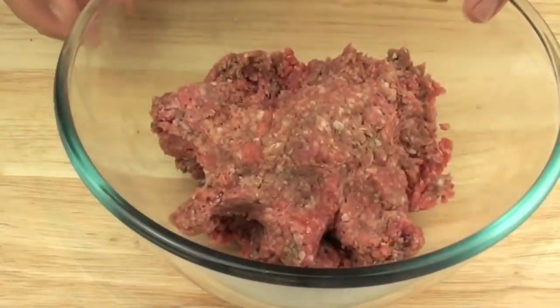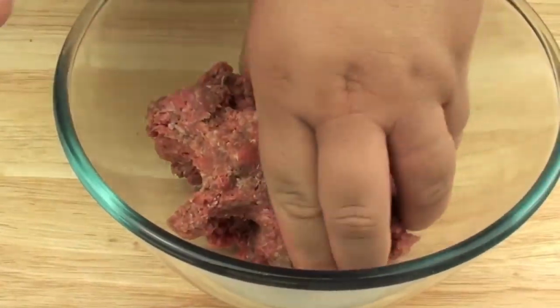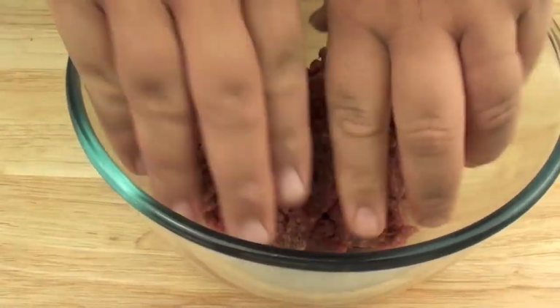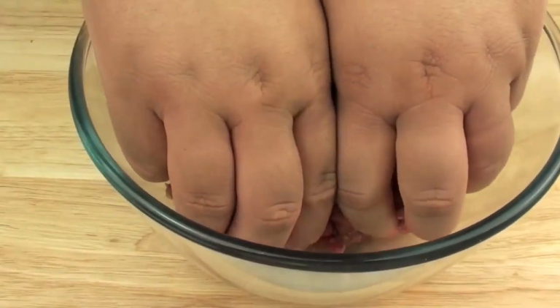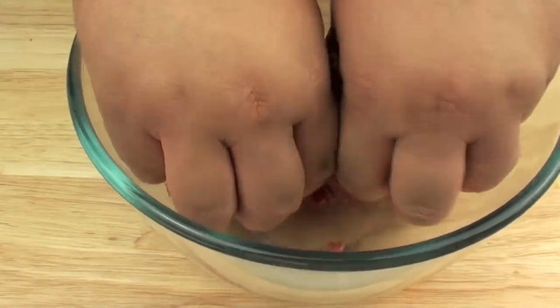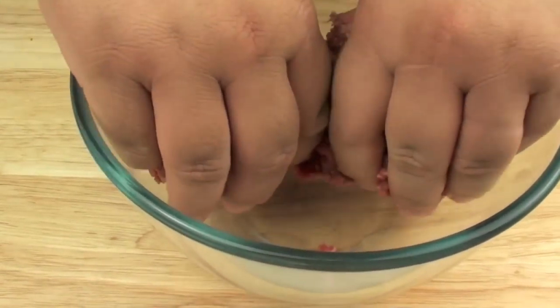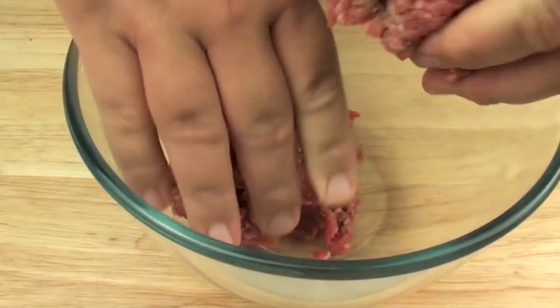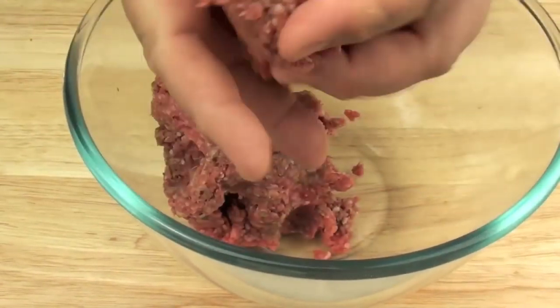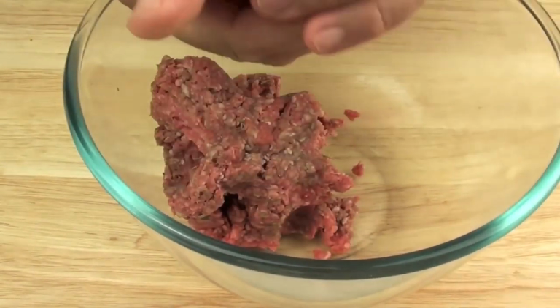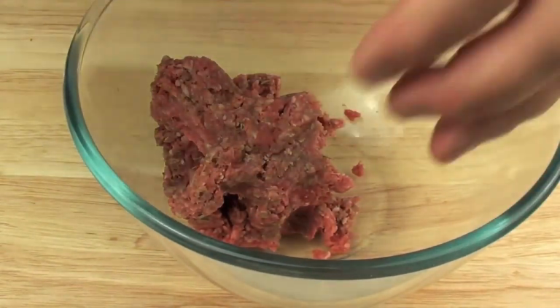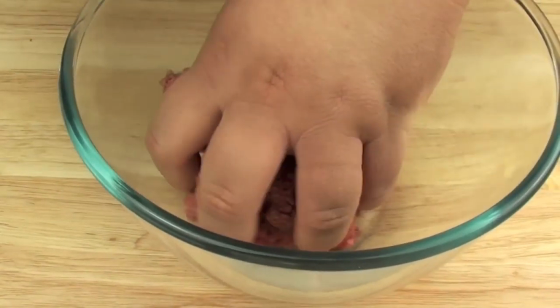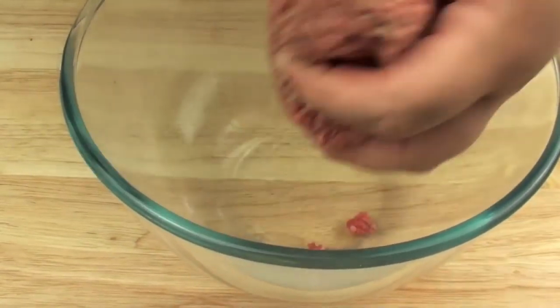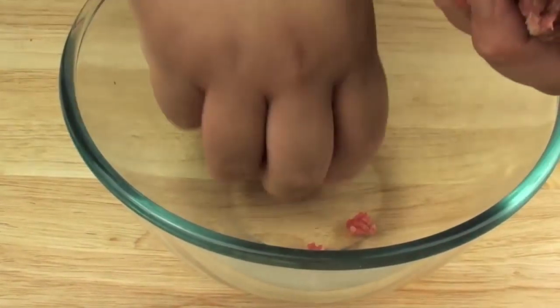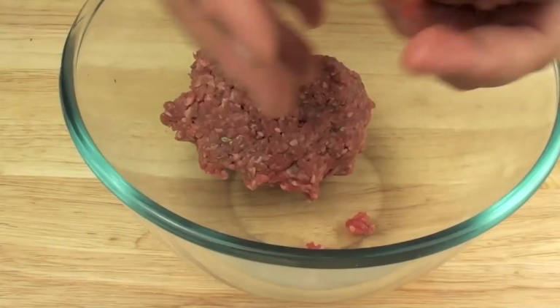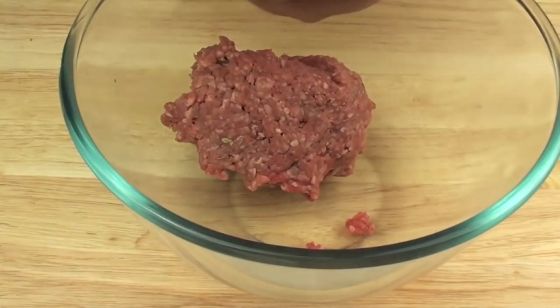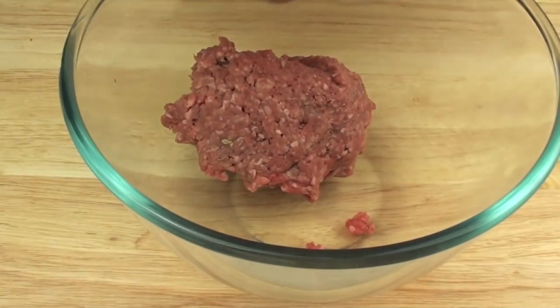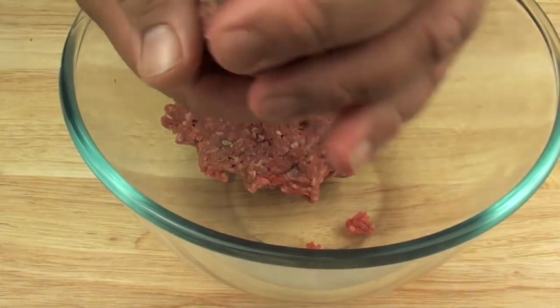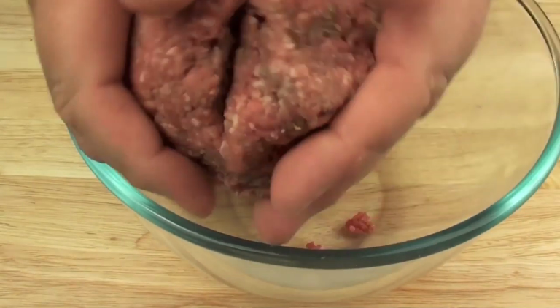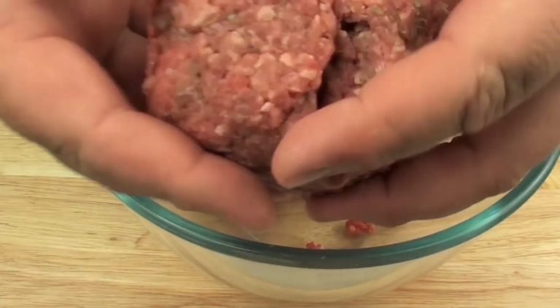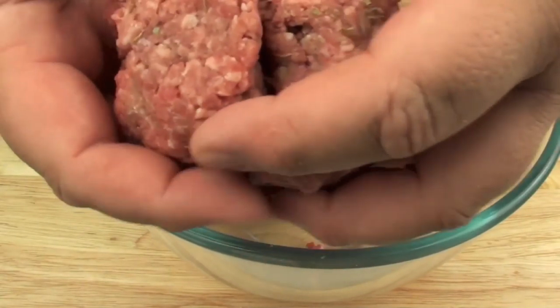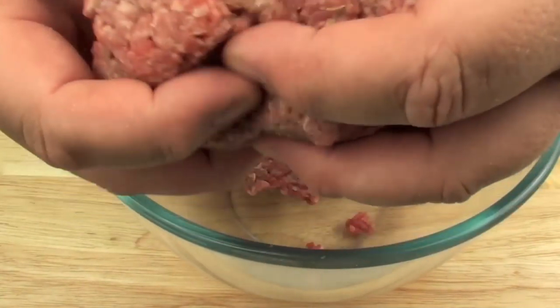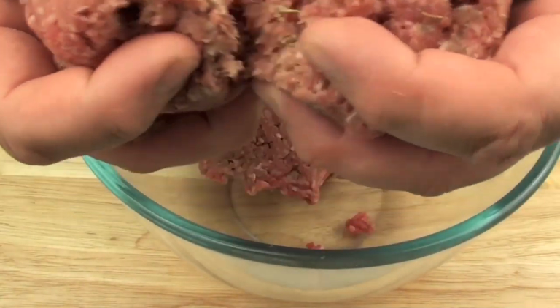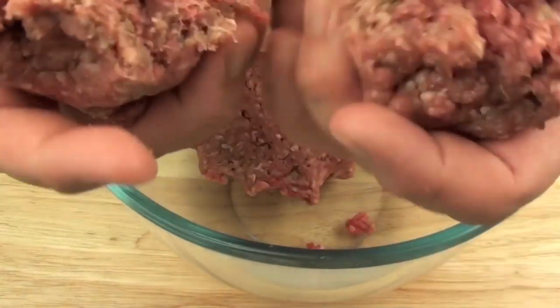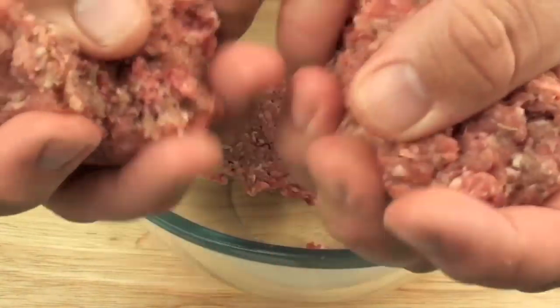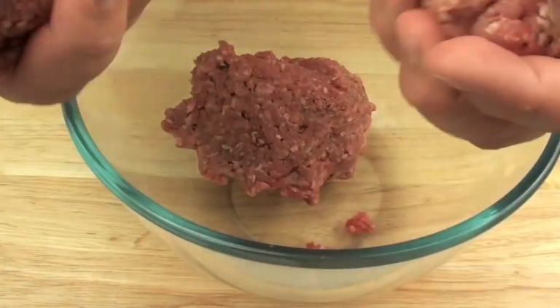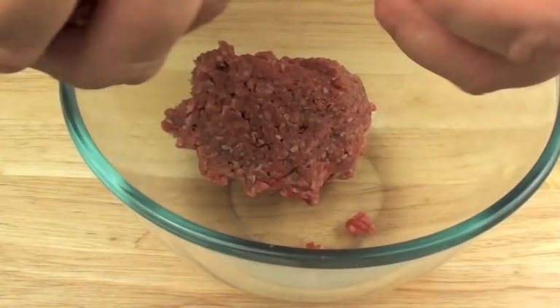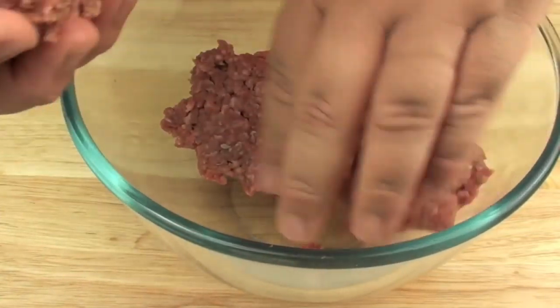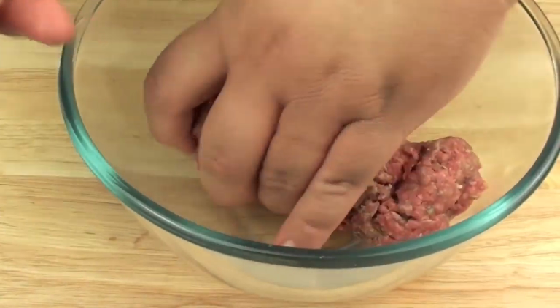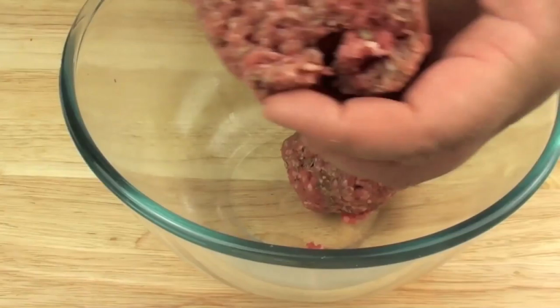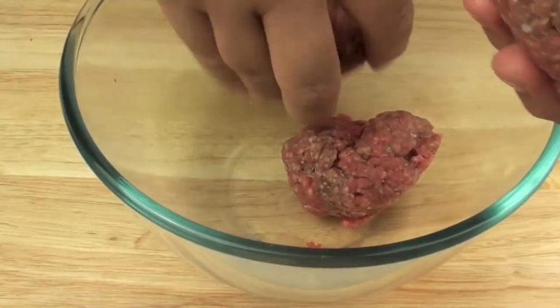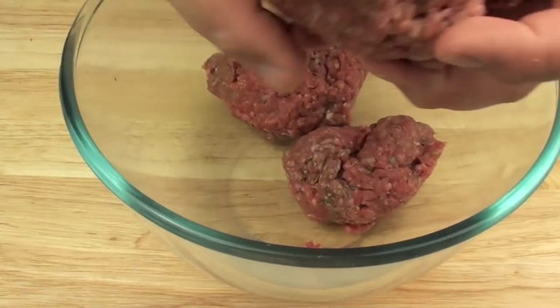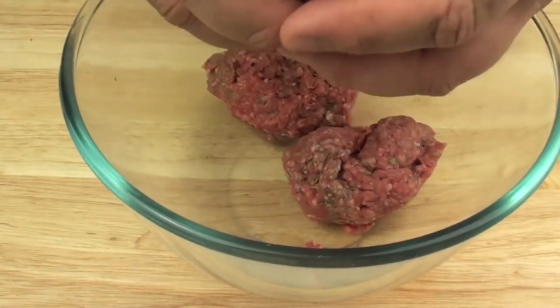Once it is mixed through, we are going to divide the mixture into two, and then divide it again, so we are going to get four hamburger patties out of this recipe.